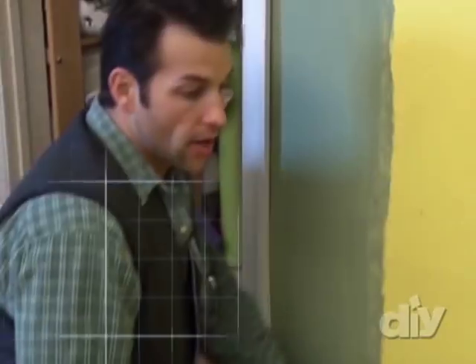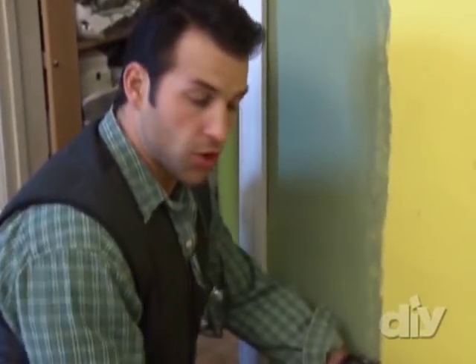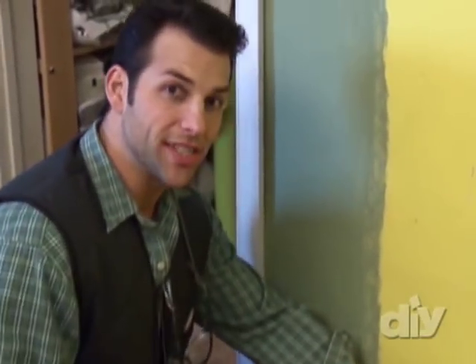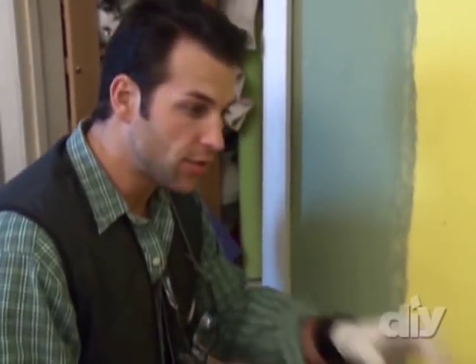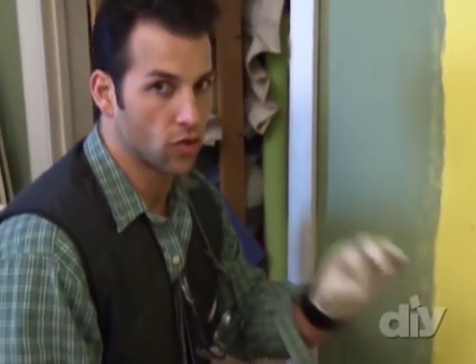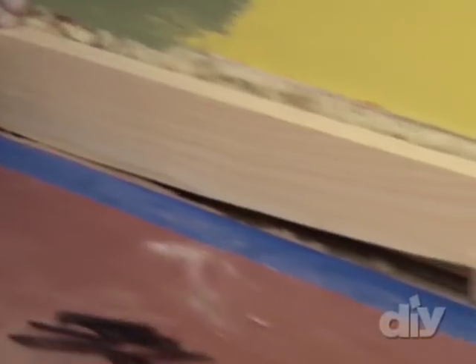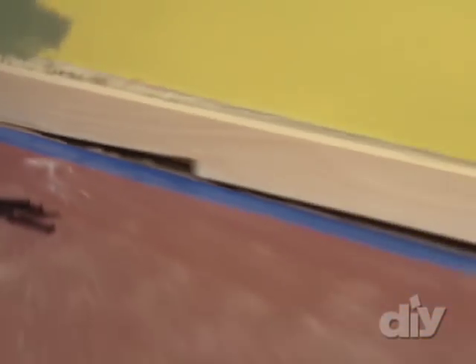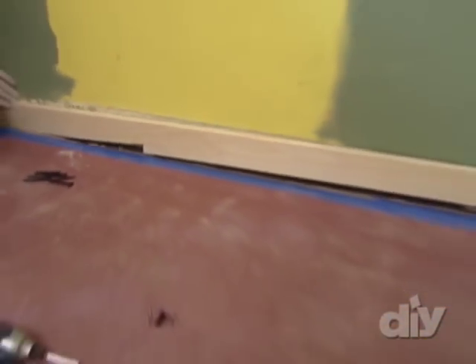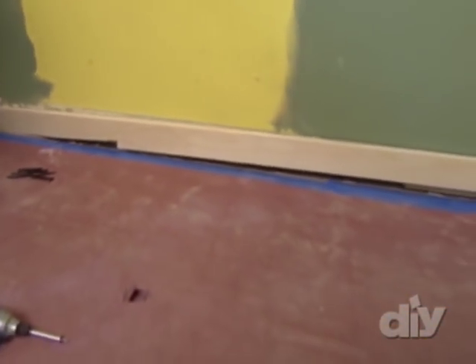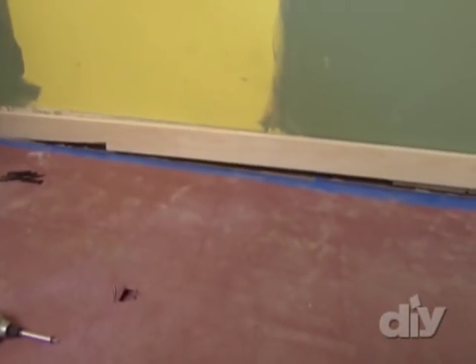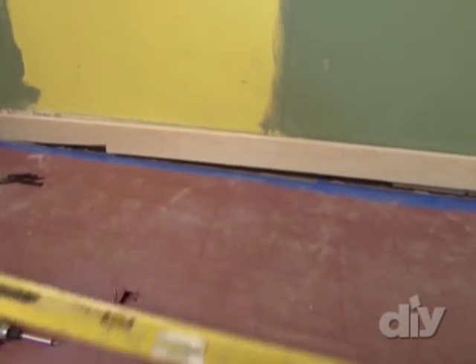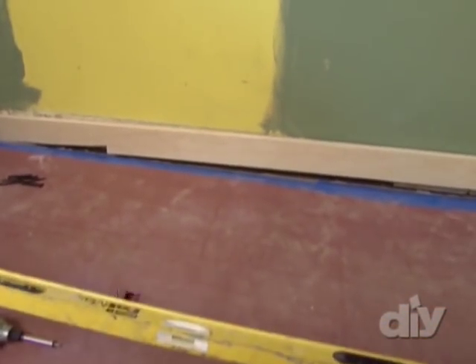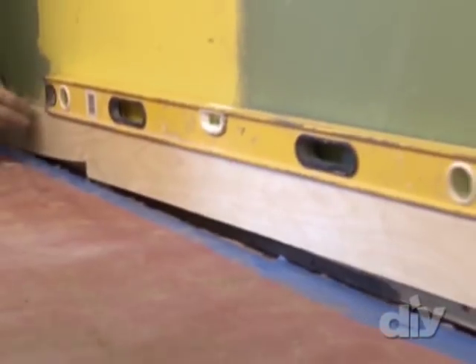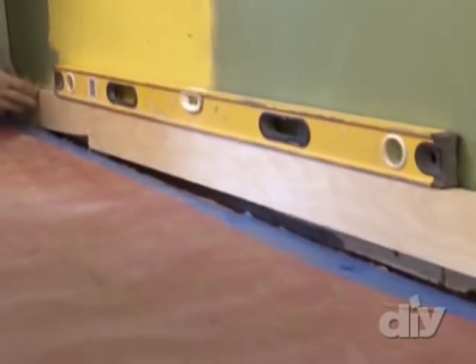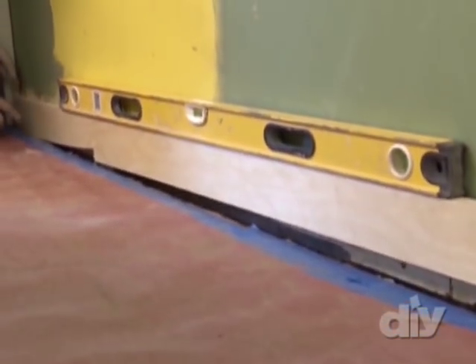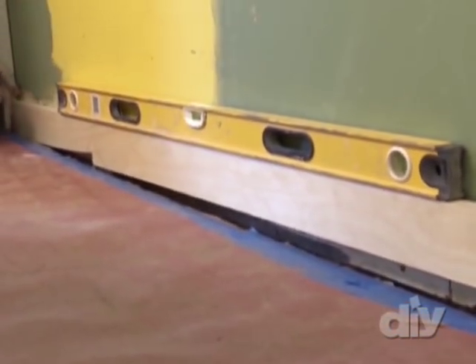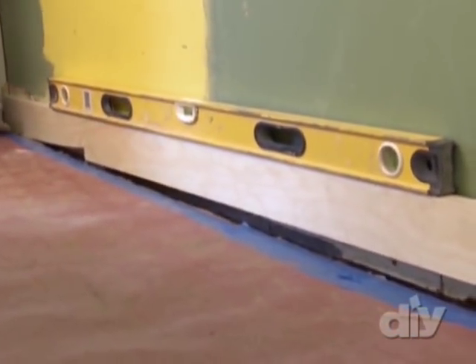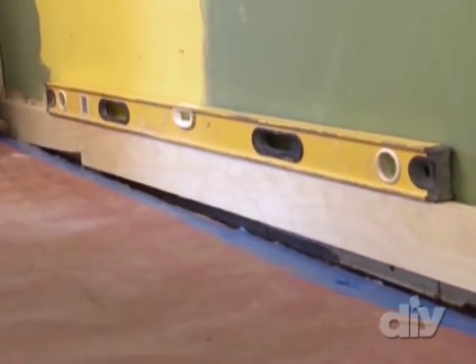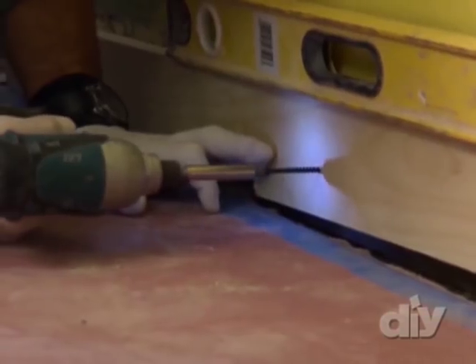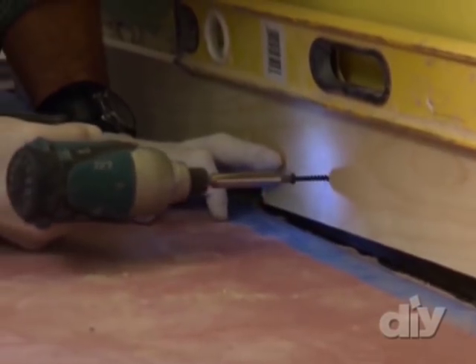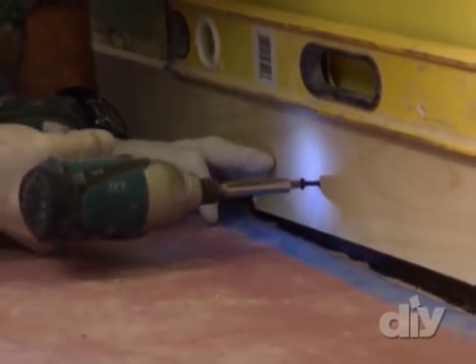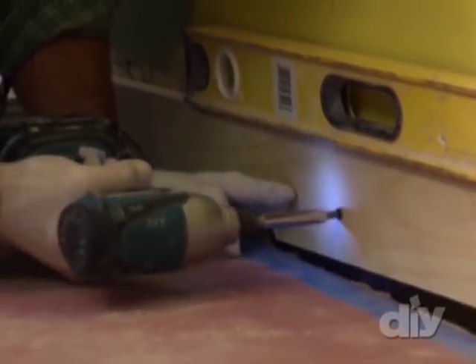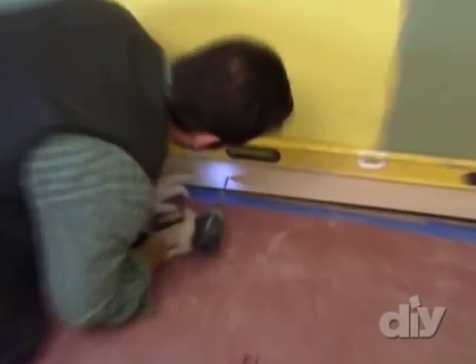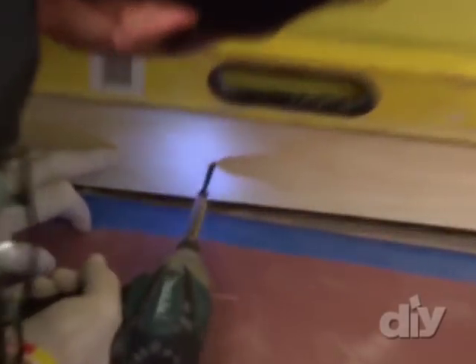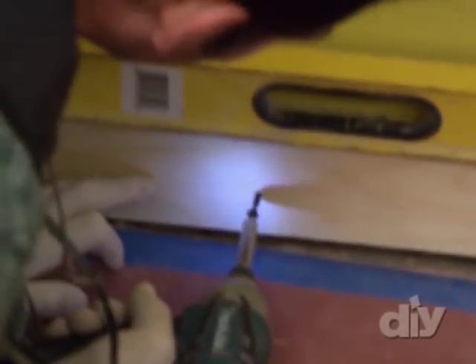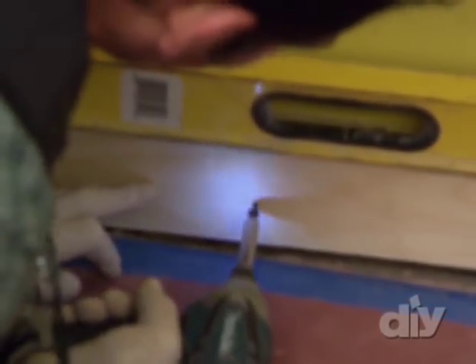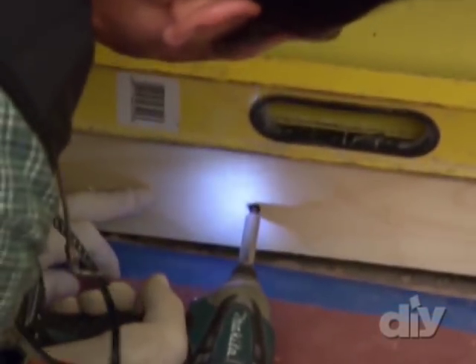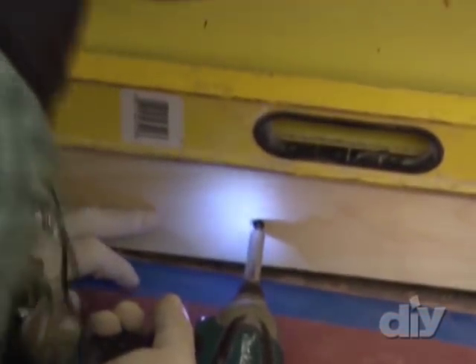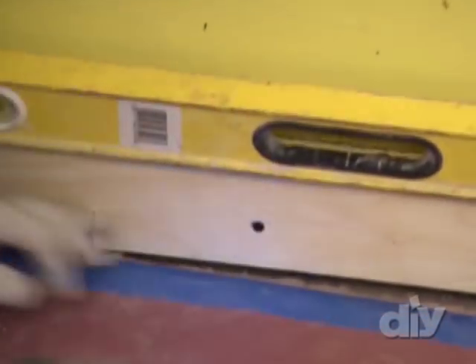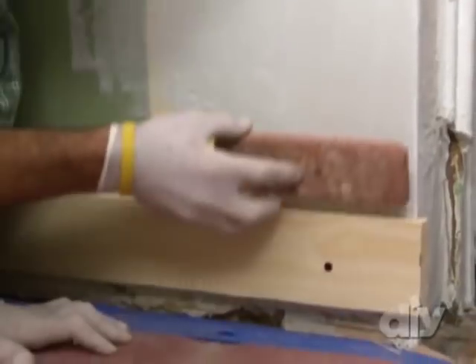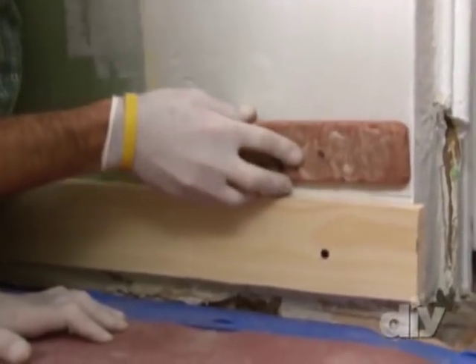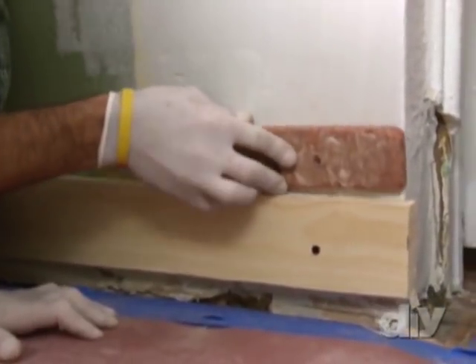Now, I'm sure you can see that this floor is really out of level, so what we're using is a ledger. A ledger is simply a piece of wood that's screwed into the wall and used as a straight edge to work off. This will create a level line and secure a base for the brick.